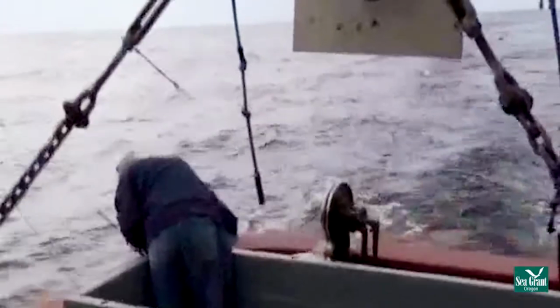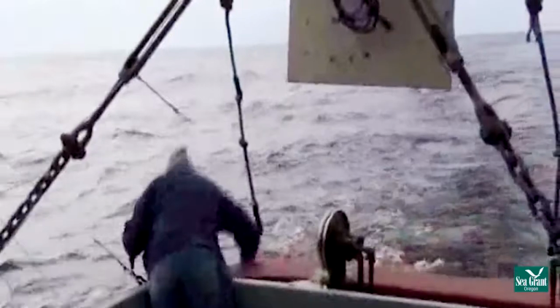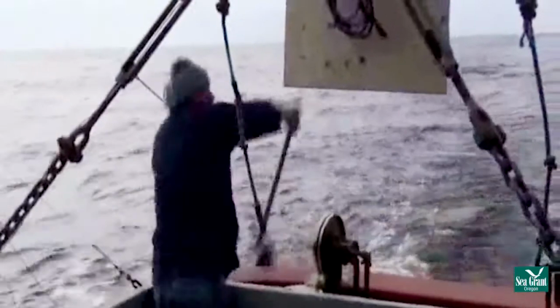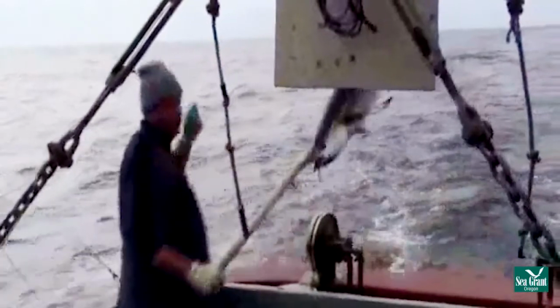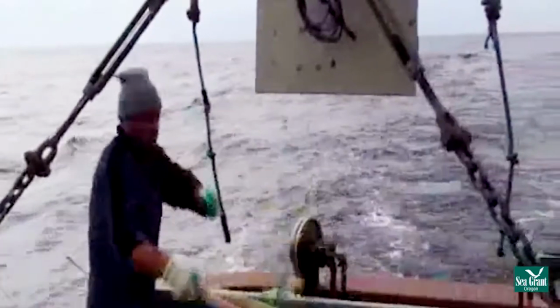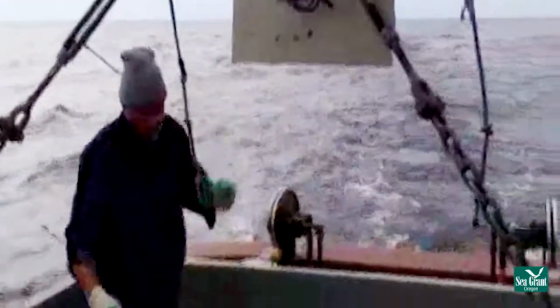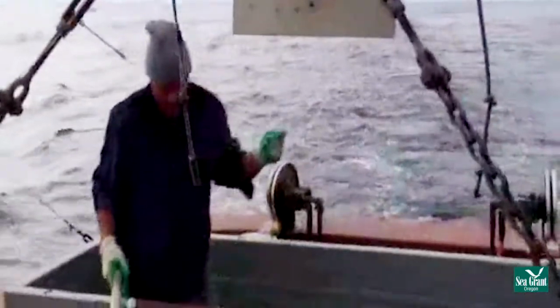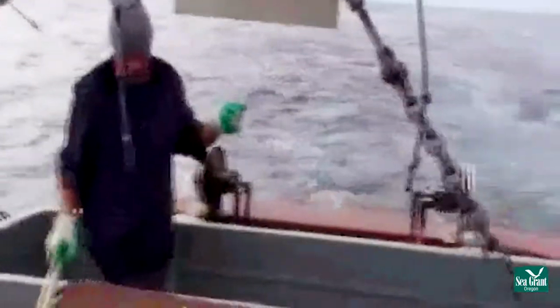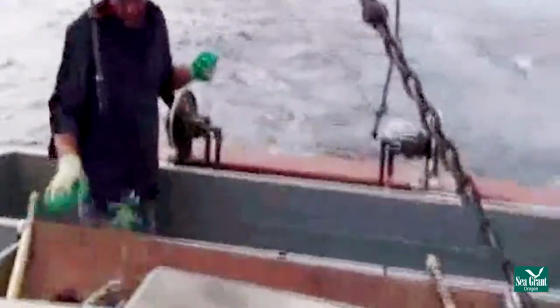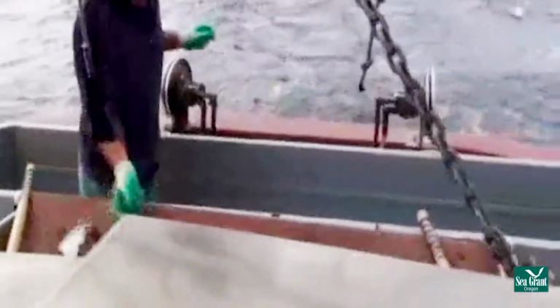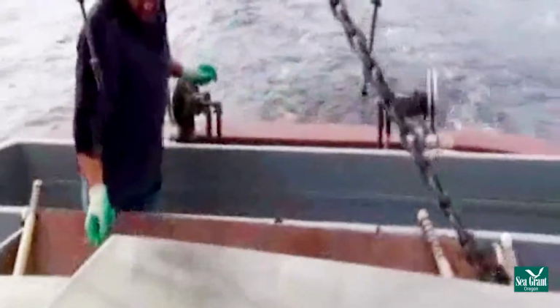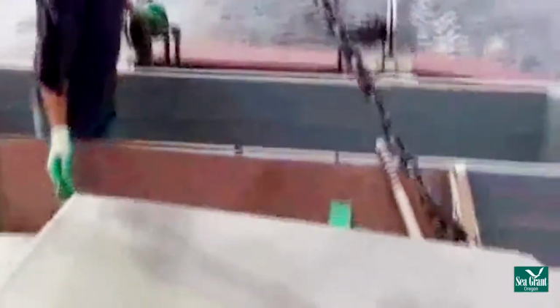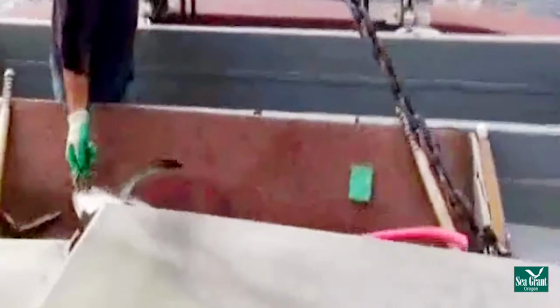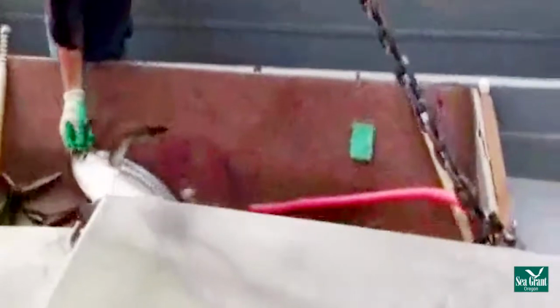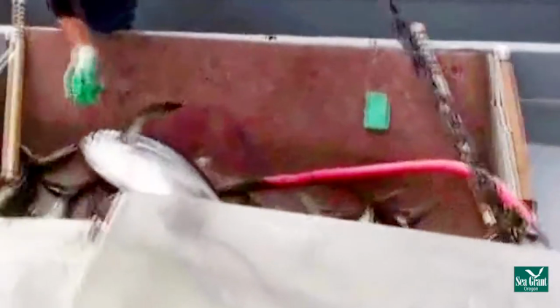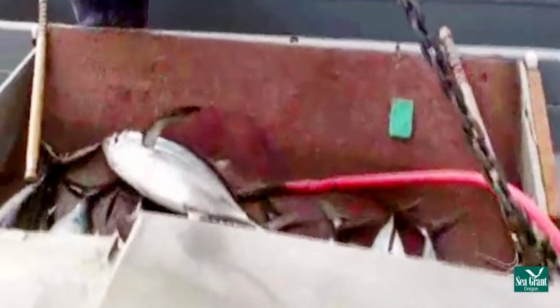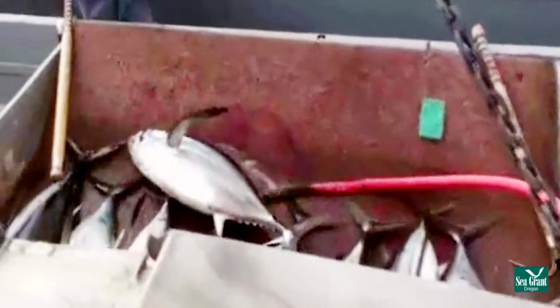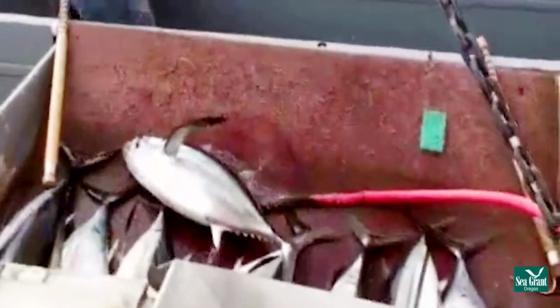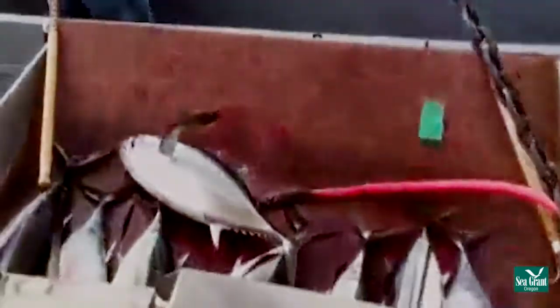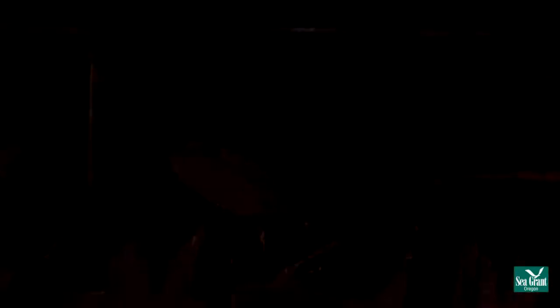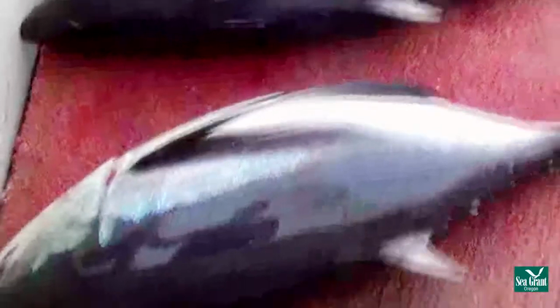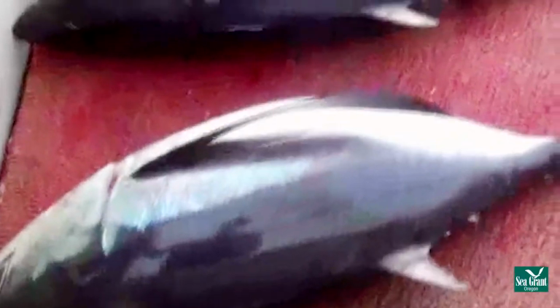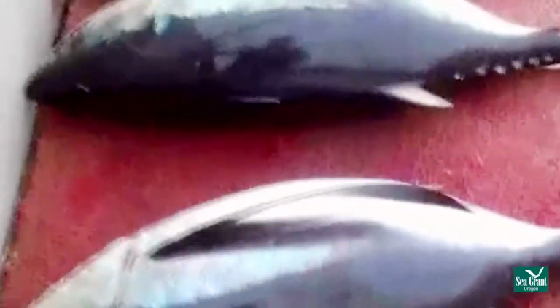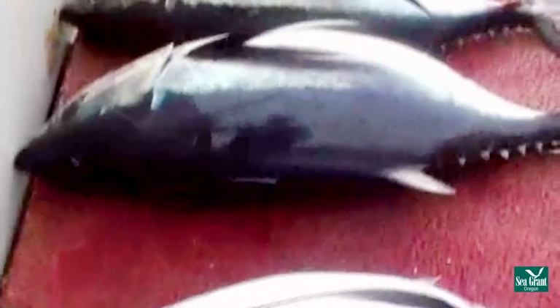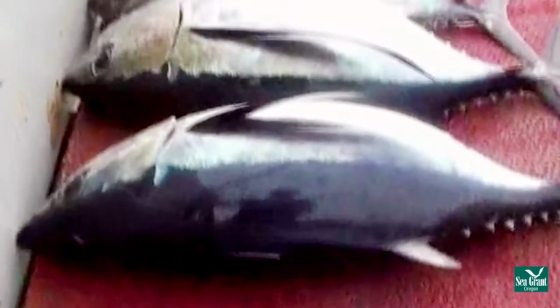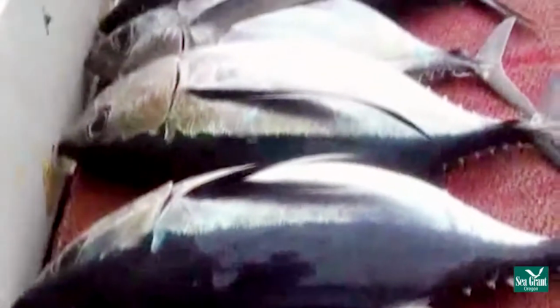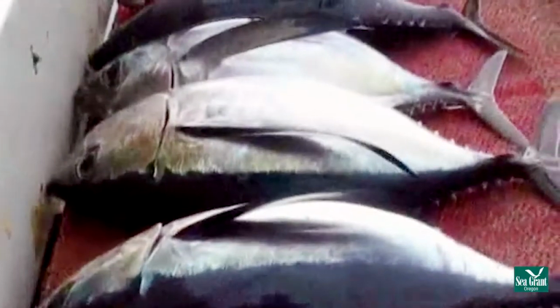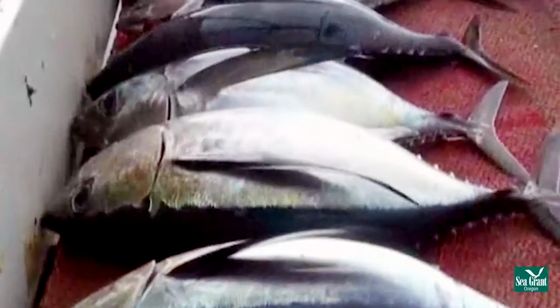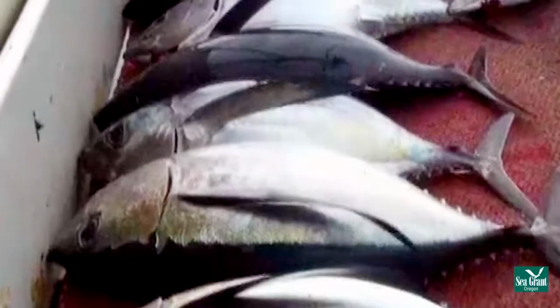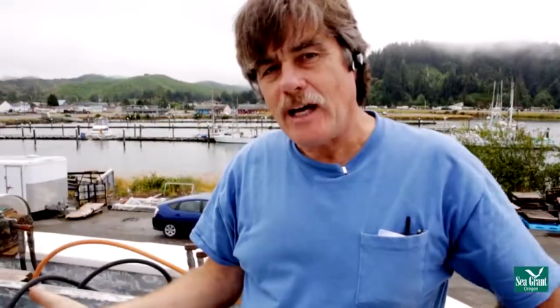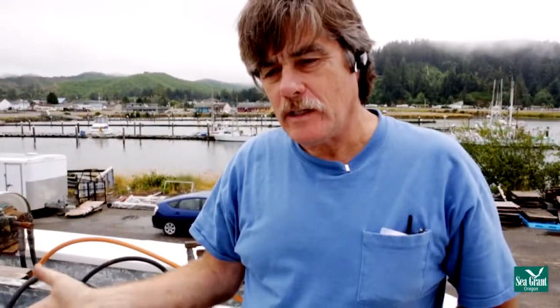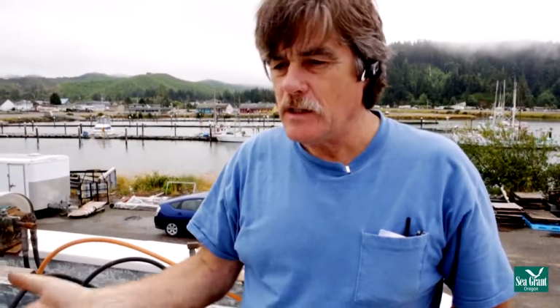We pull the fish, we put it on the boat, we immediately dispatch it, bleed it, and let it cool for a little bit because it's hot when it comes in.